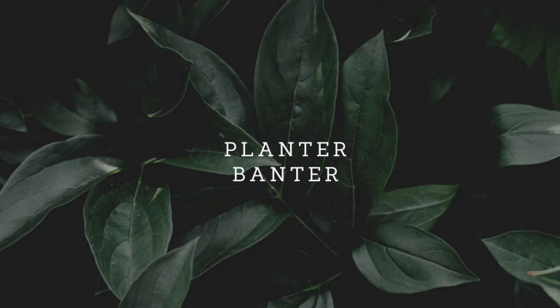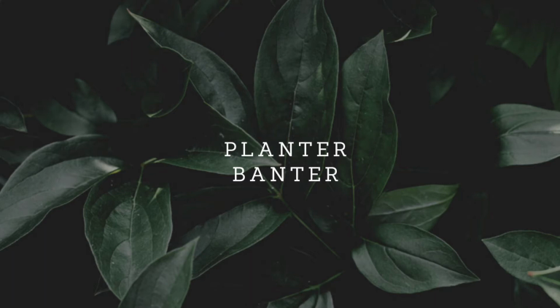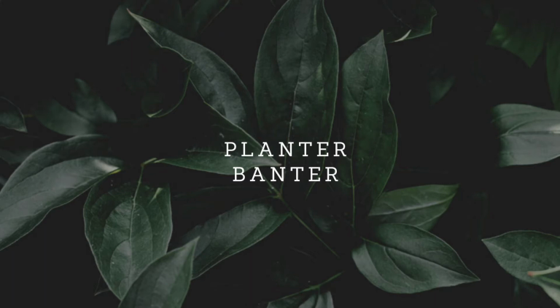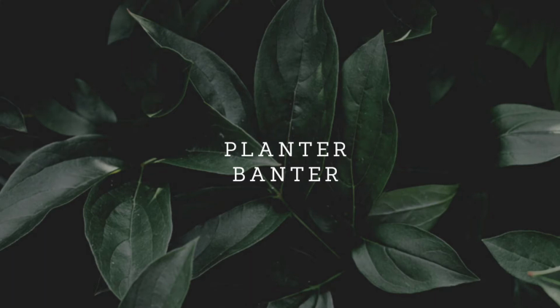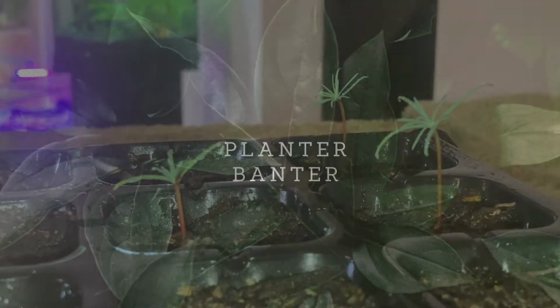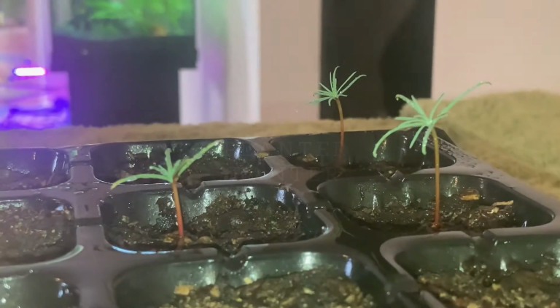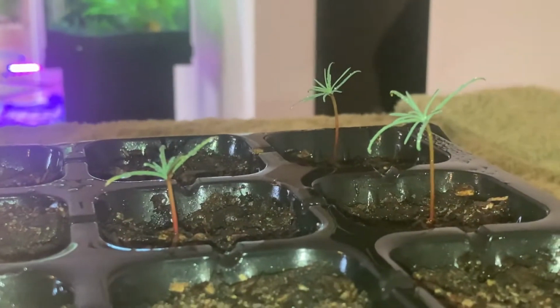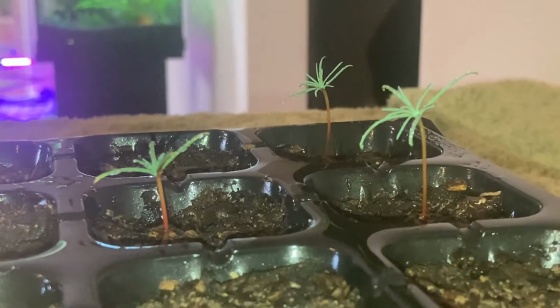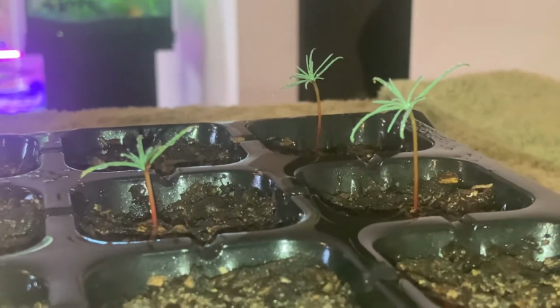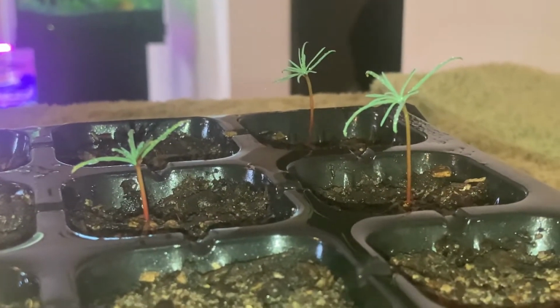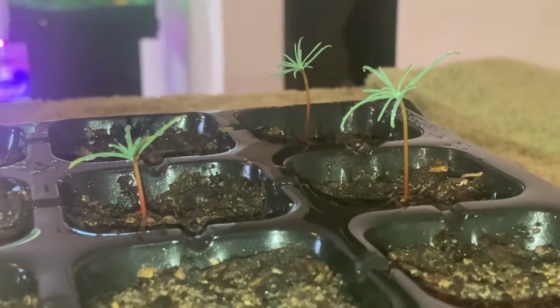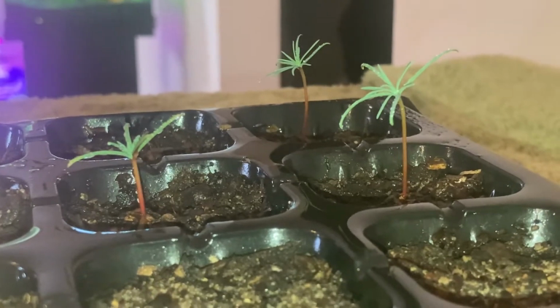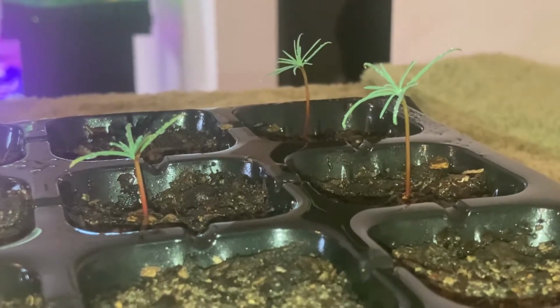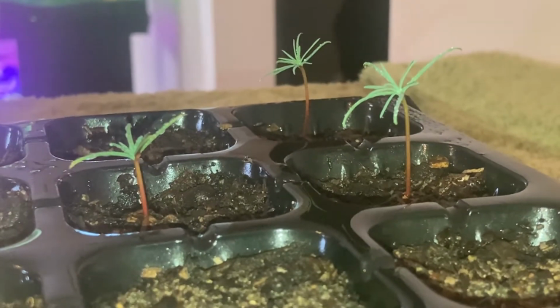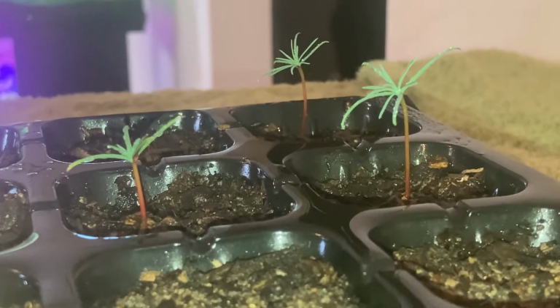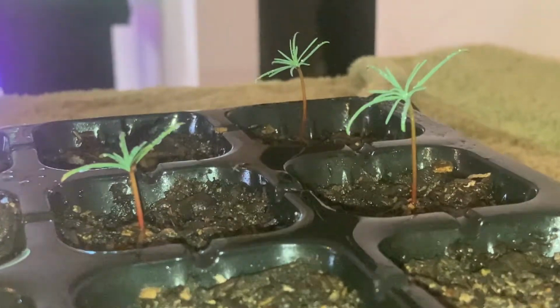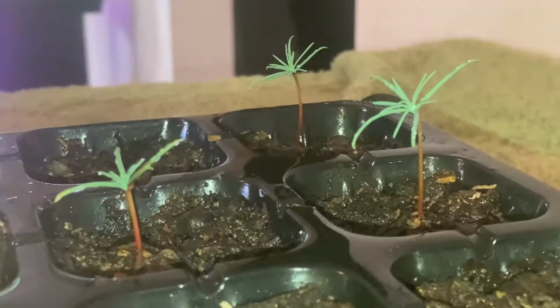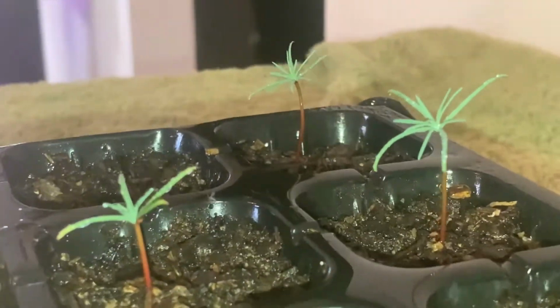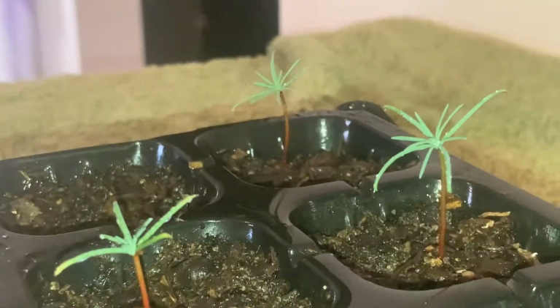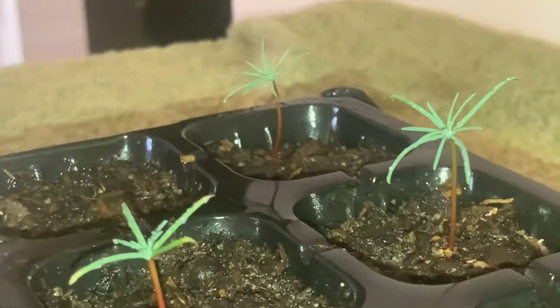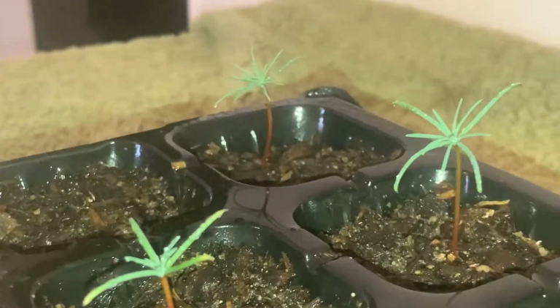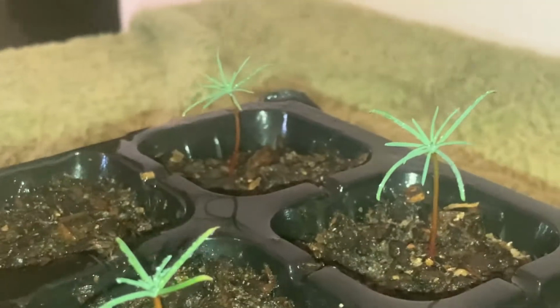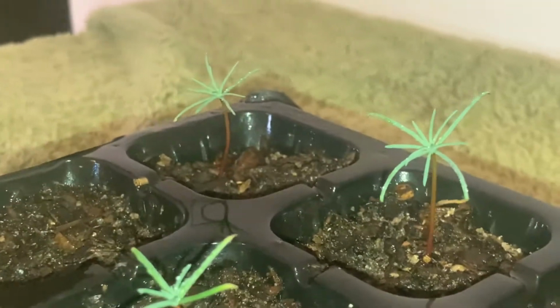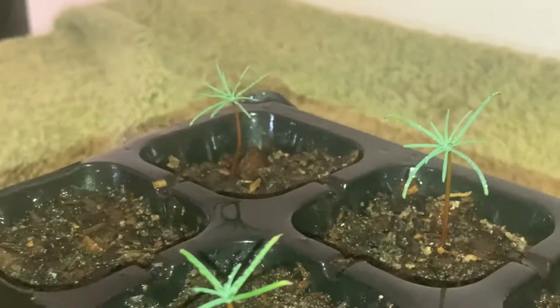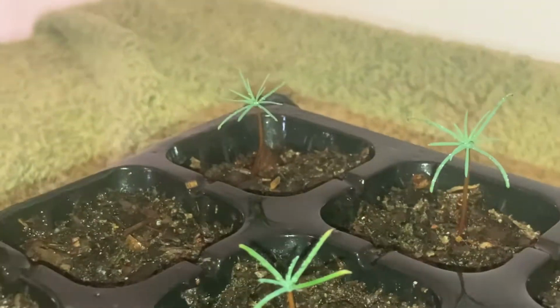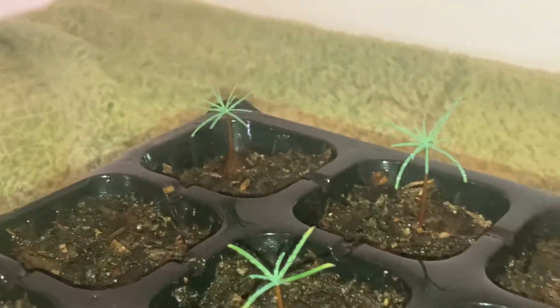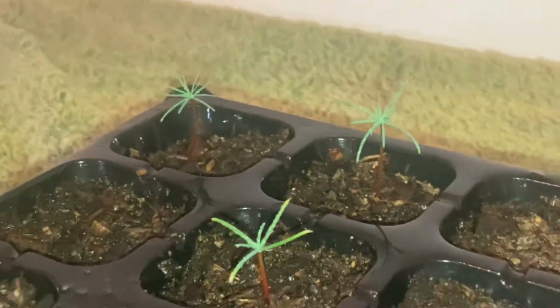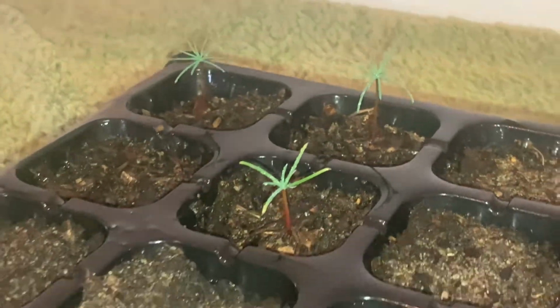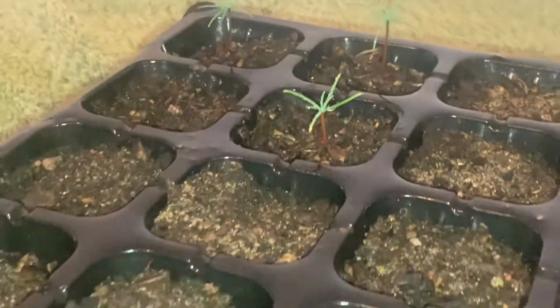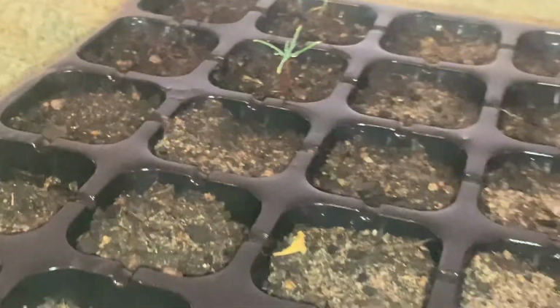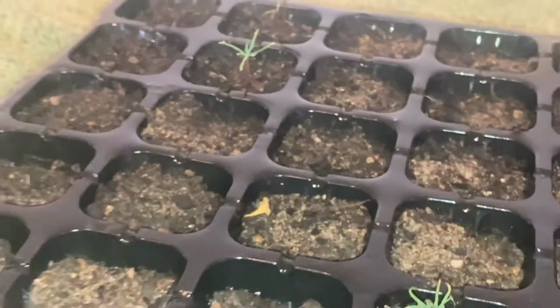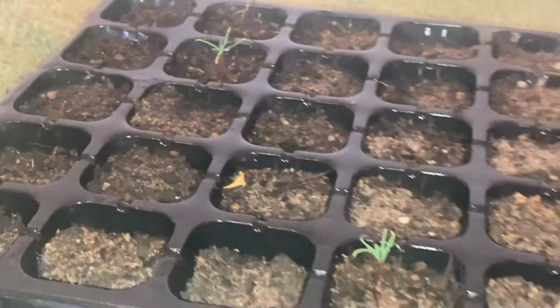Hi everyone, welcome back to another video. I just wanted to do an update on the video I did a month ago, which was a tutorial on how to germinate giant sequoia and coastal redwoods. I'll put a link in the description below if you want to check out that video and watch how to do it.